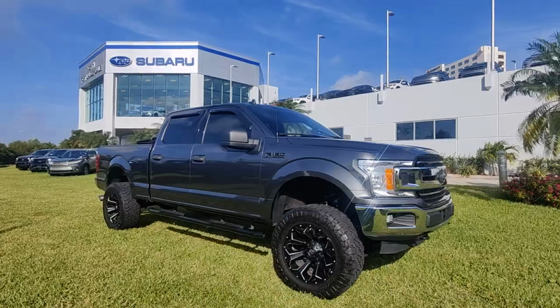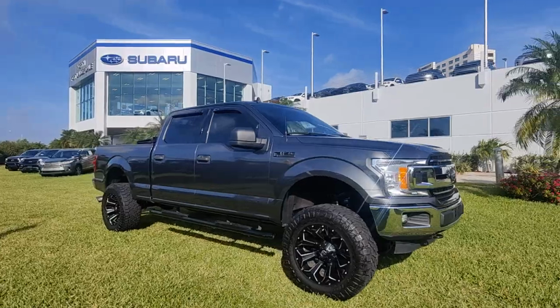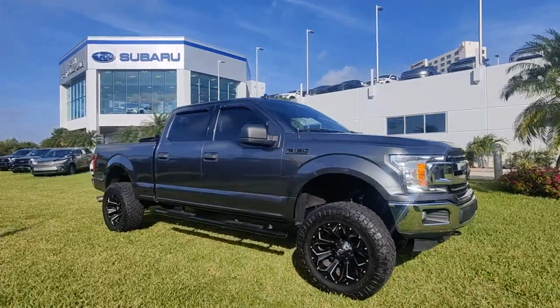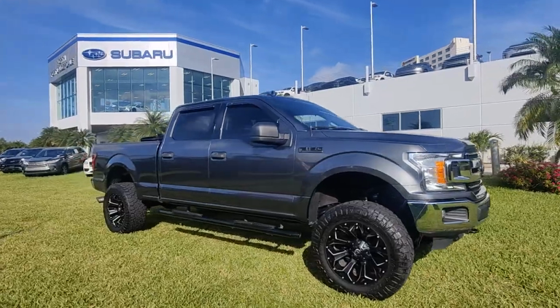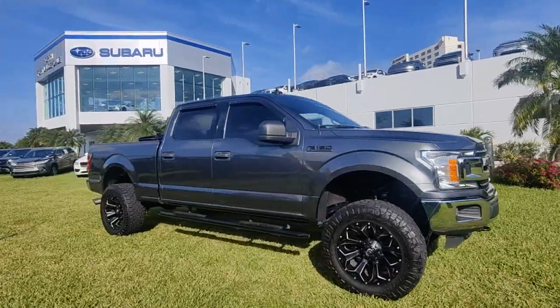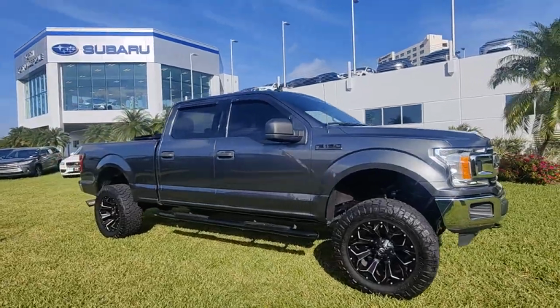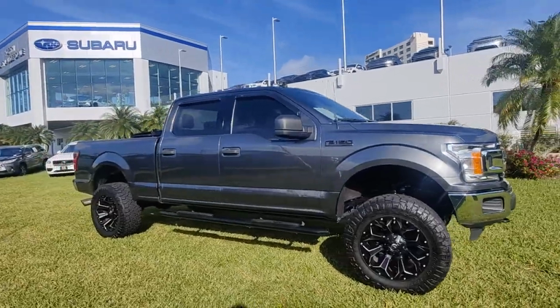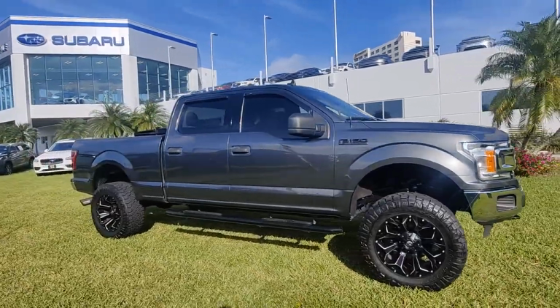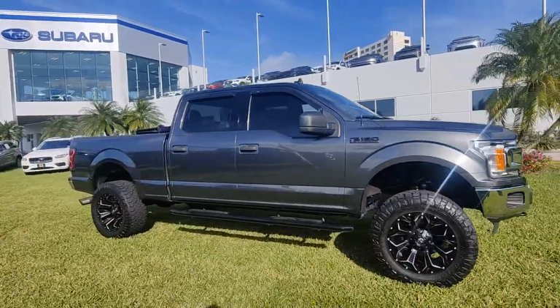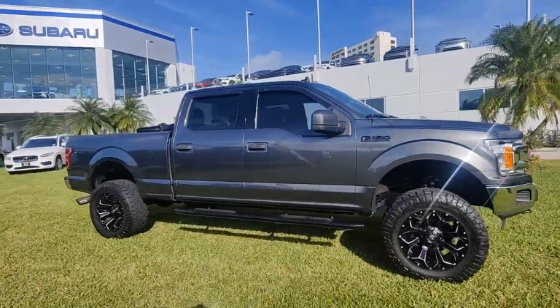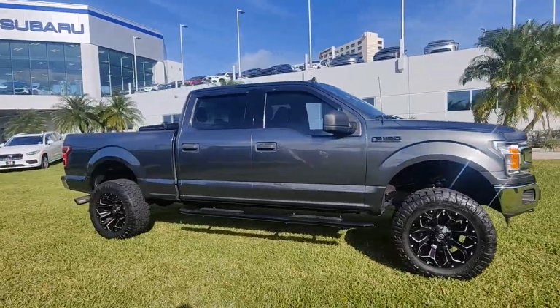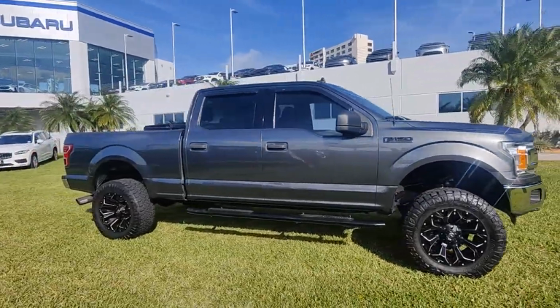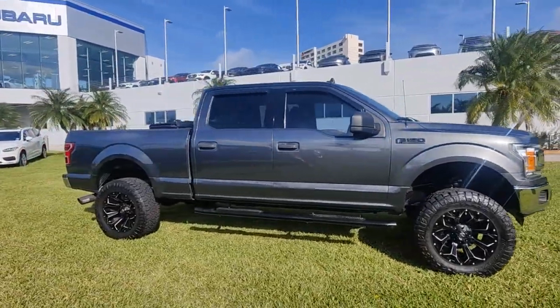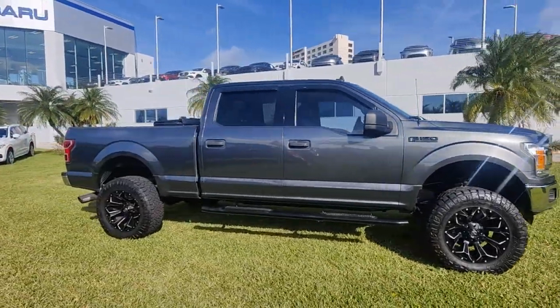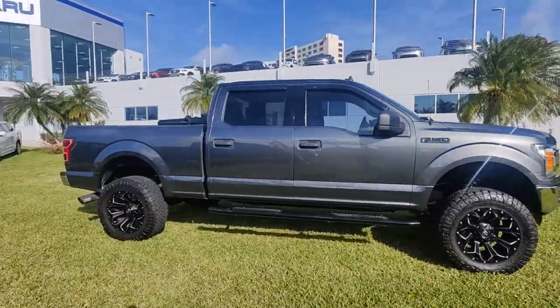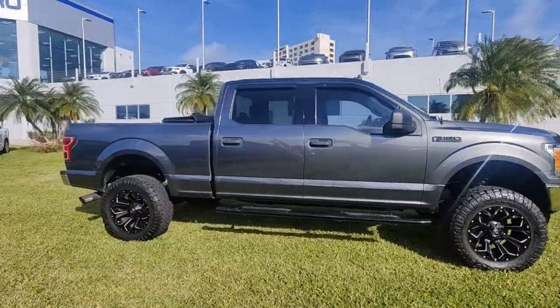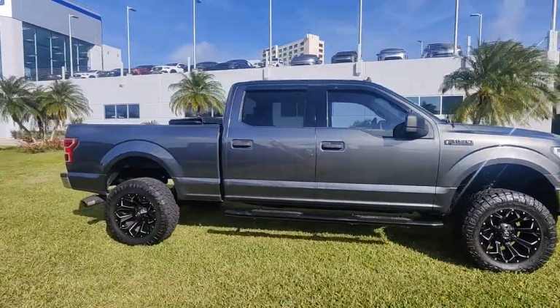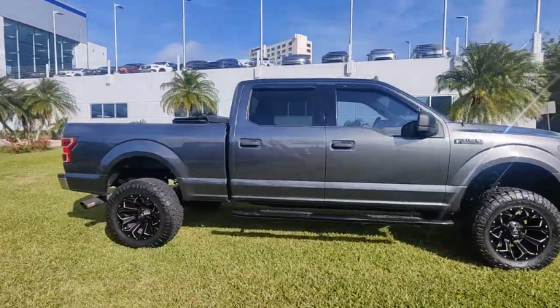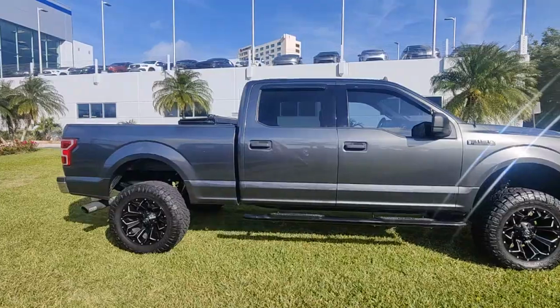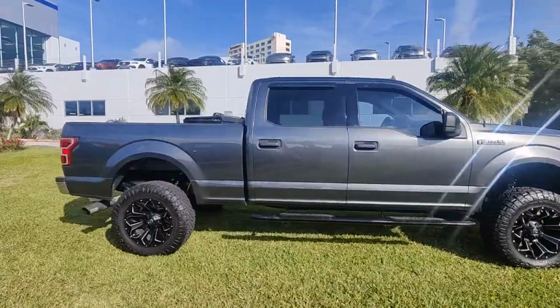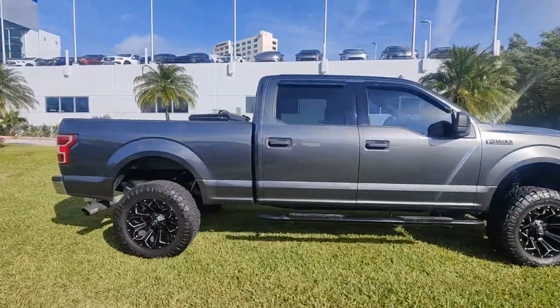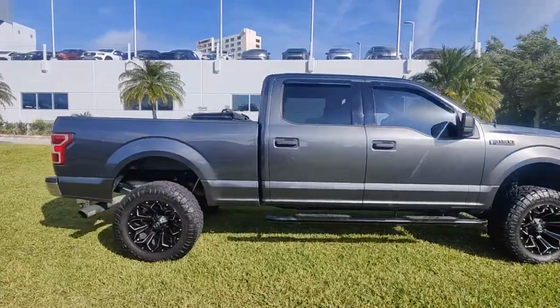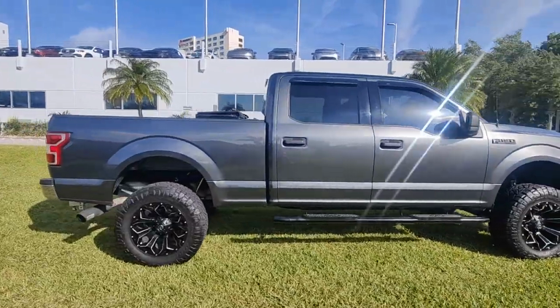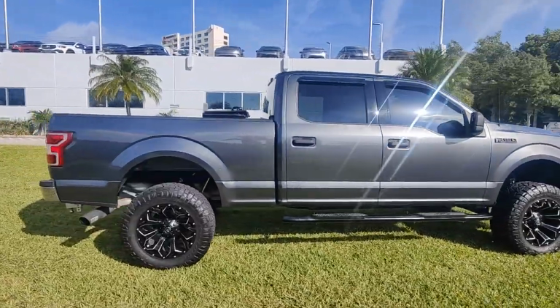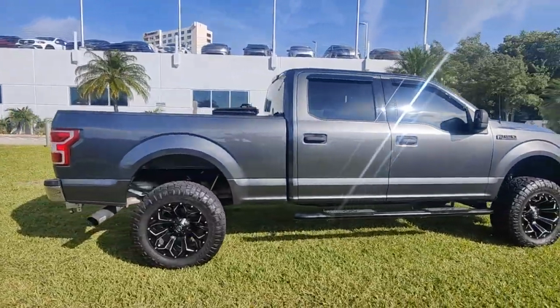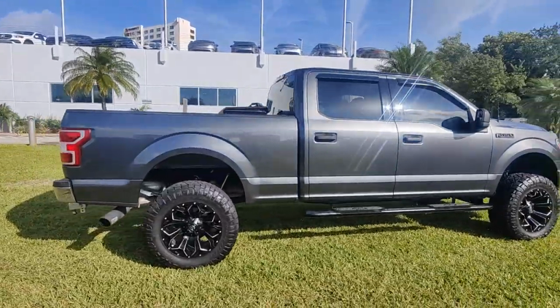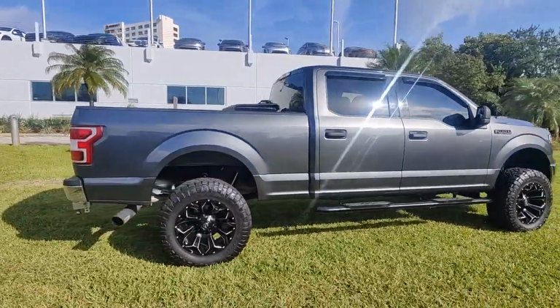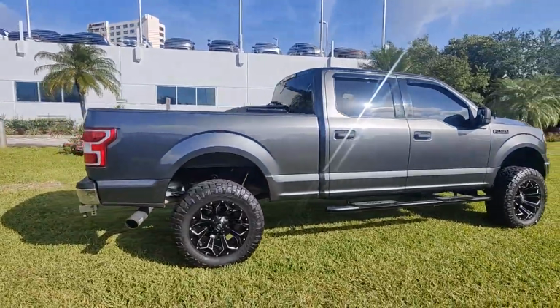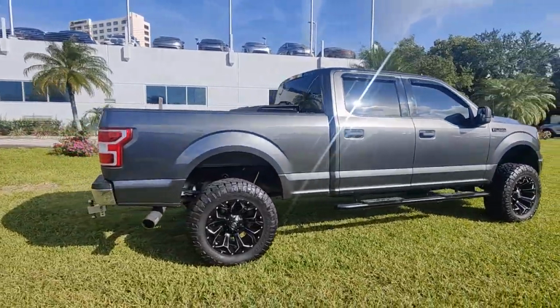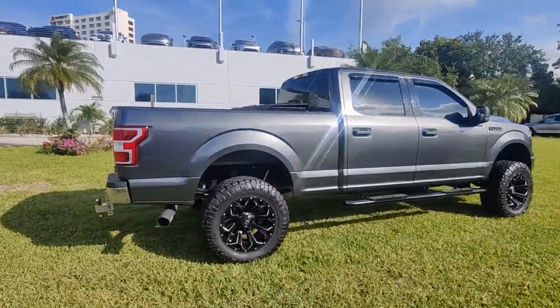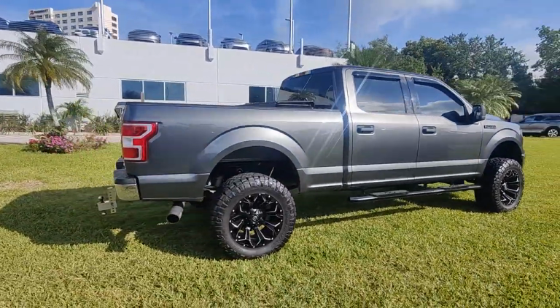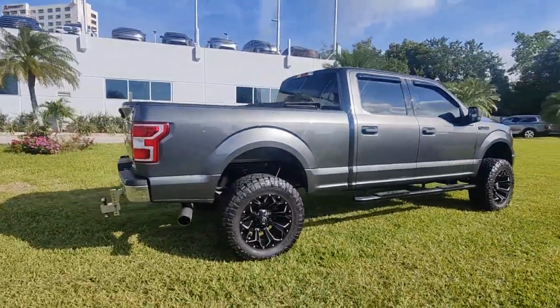Get acquainted with the 2020 Ford F-150. This vehicle is an outstanding buy with fewer than 60,000 miles on the odometer.